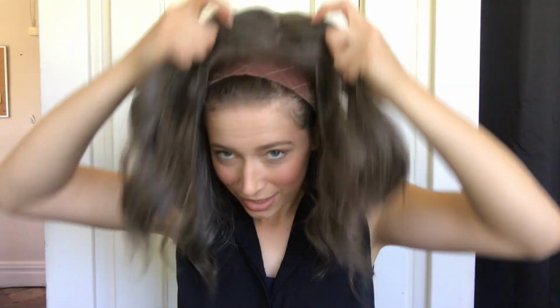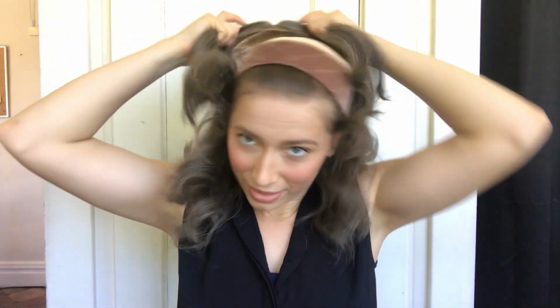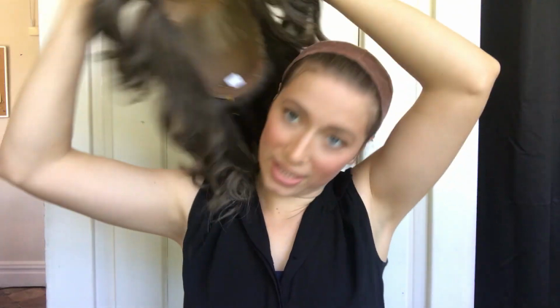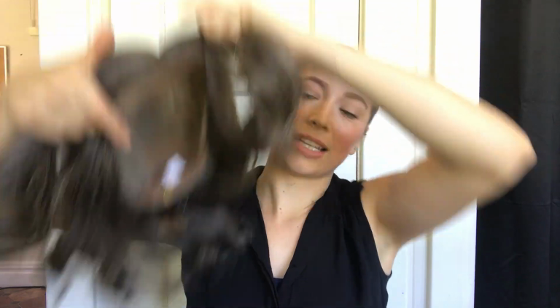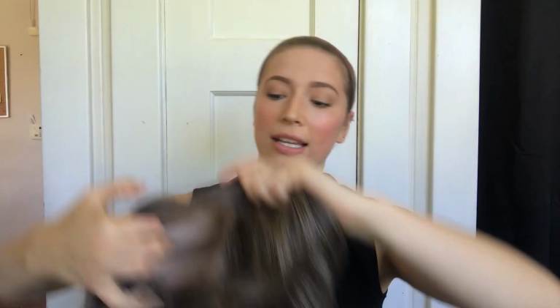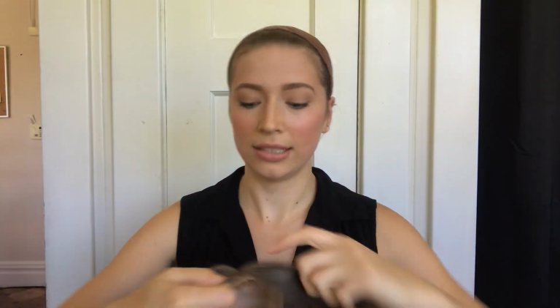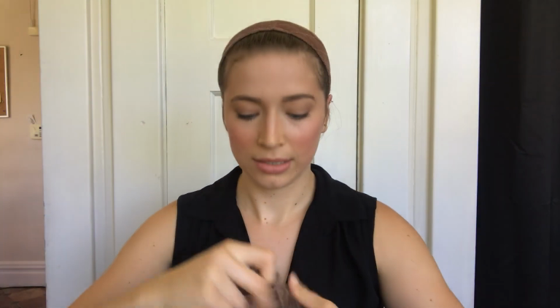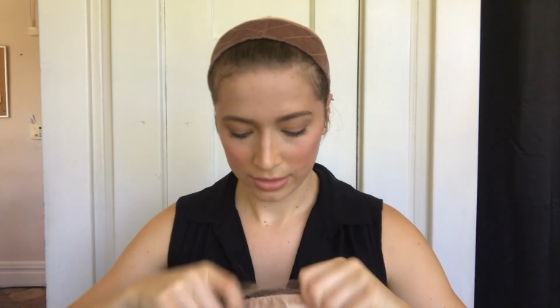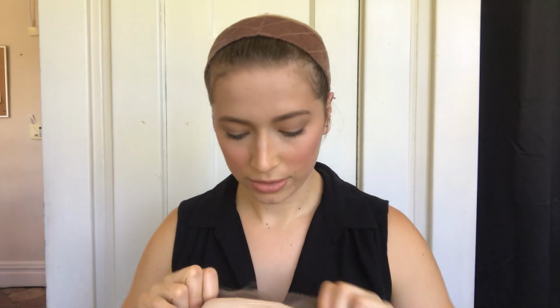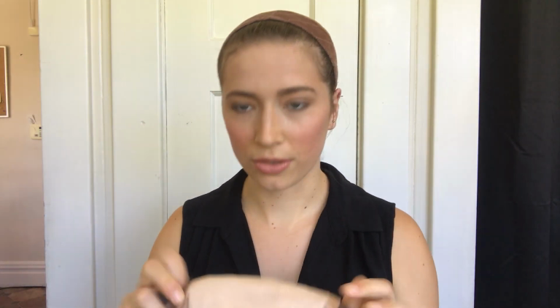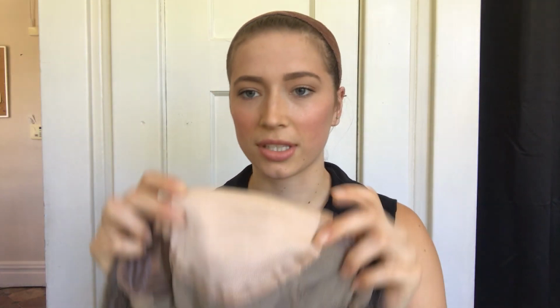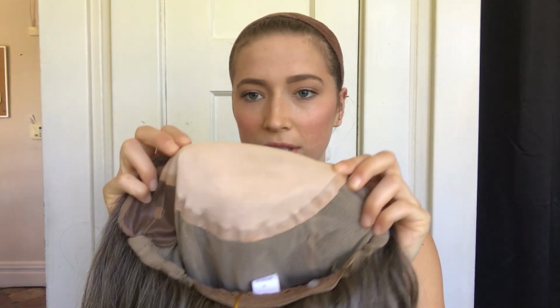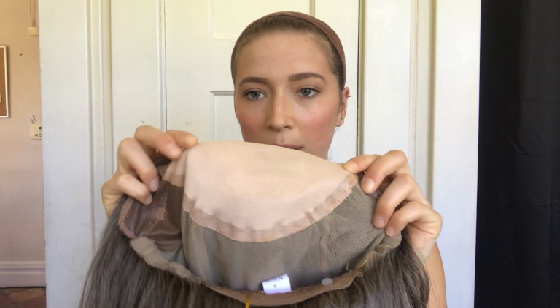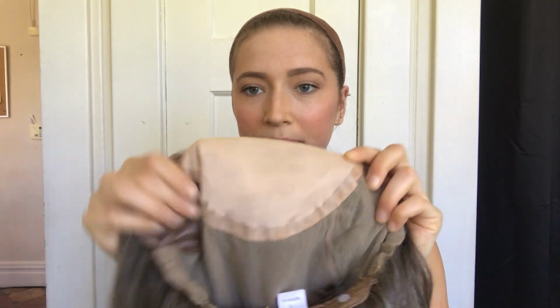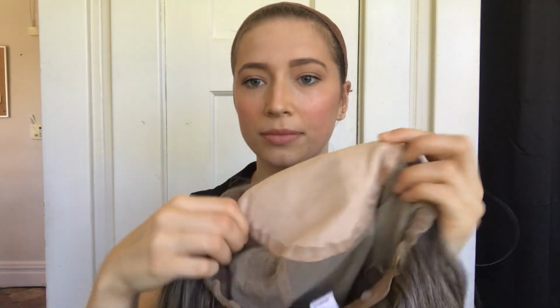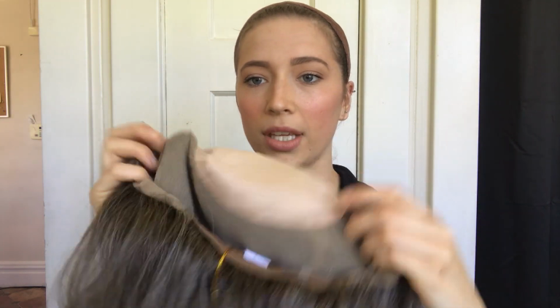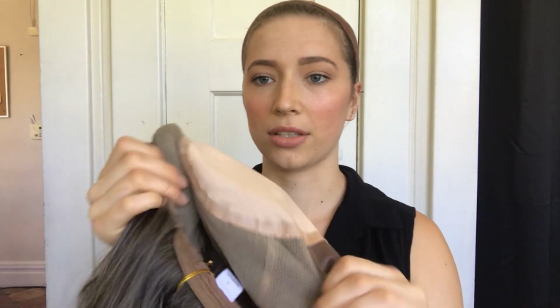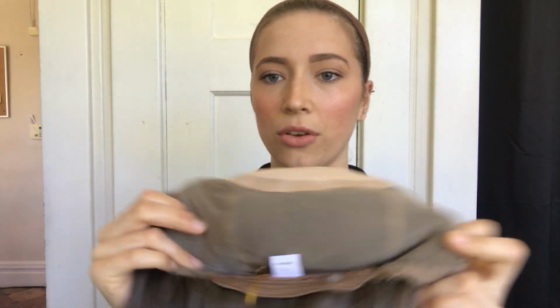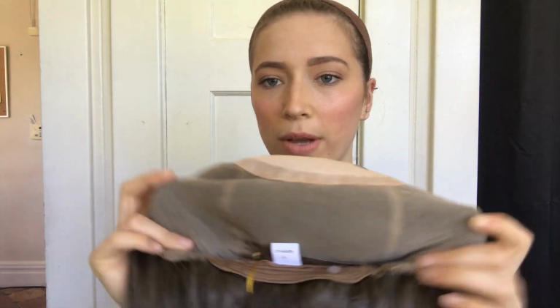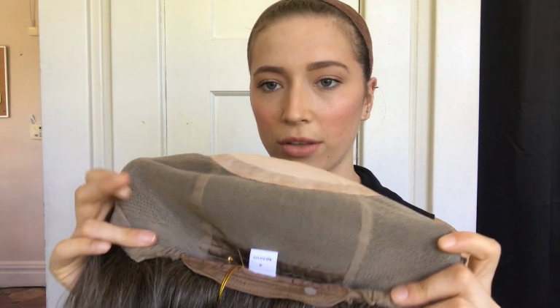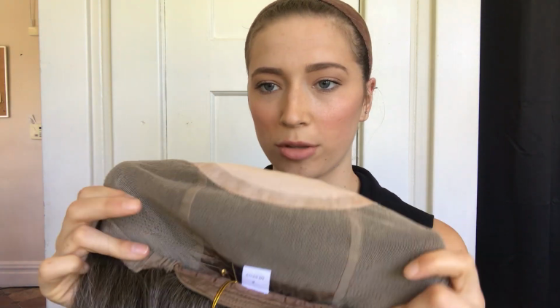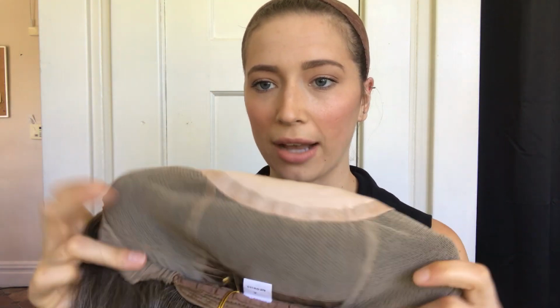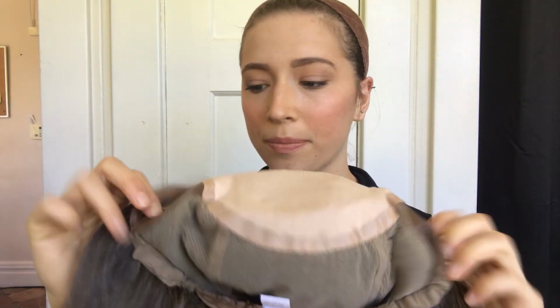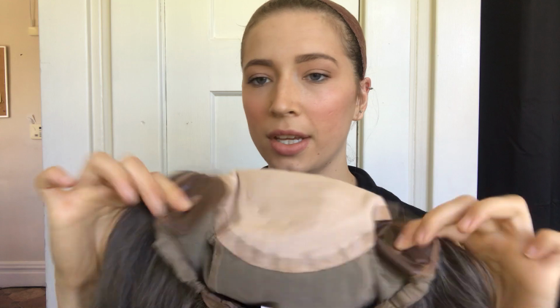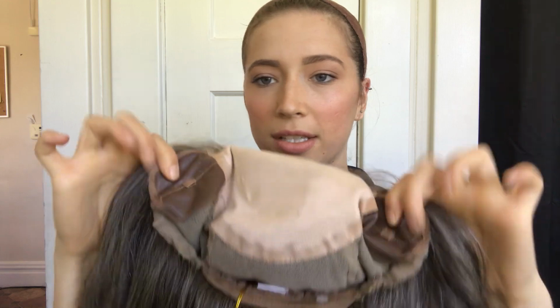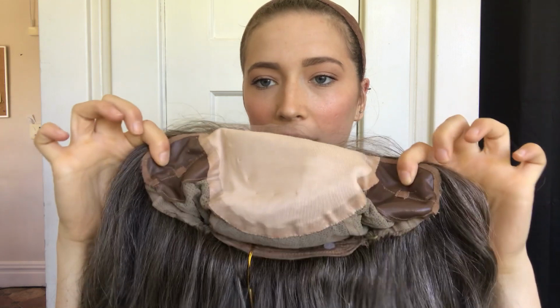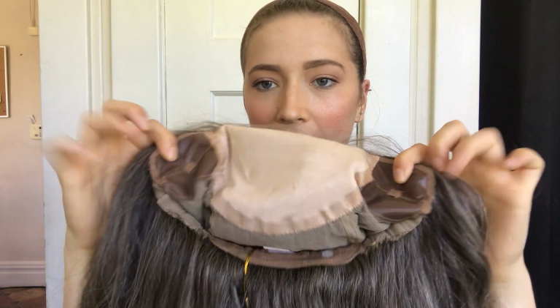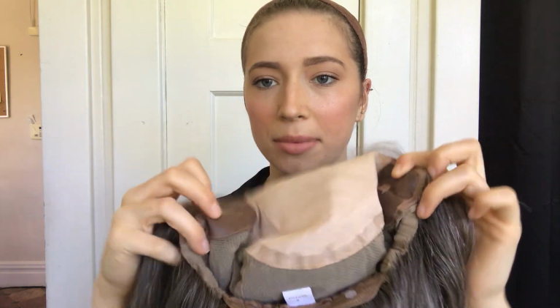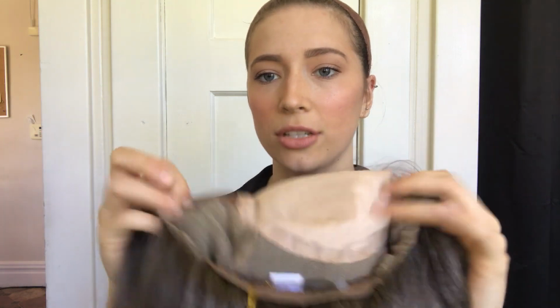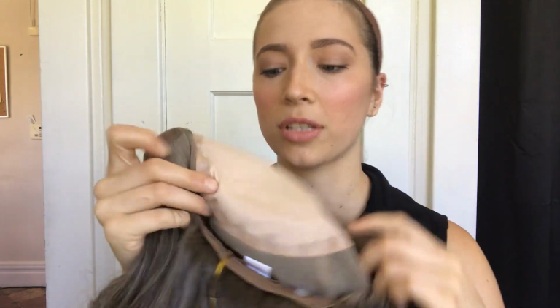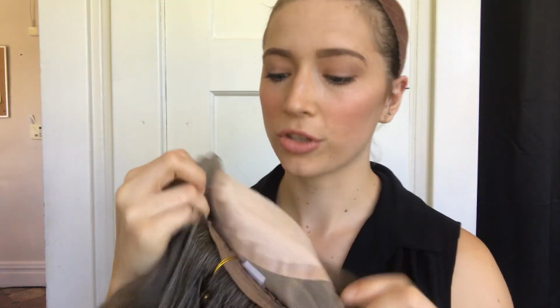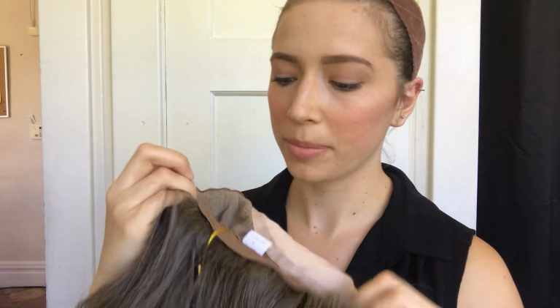Here's the inside. So there's a silk top and closed wefting throughout the back. It's got ear tabs and adjustable straps.